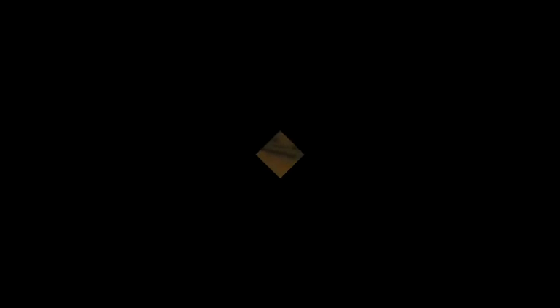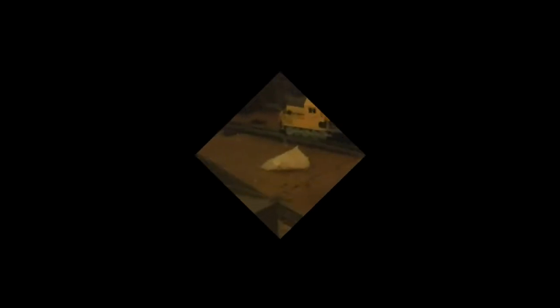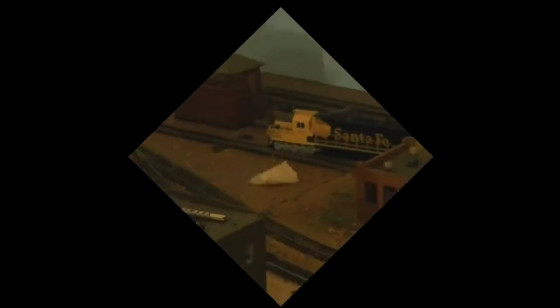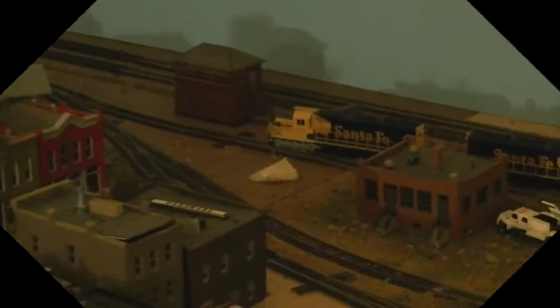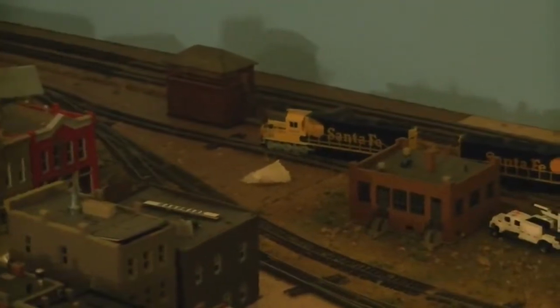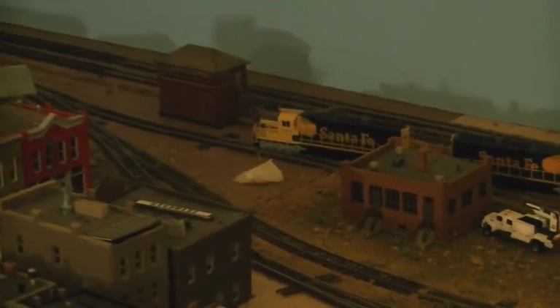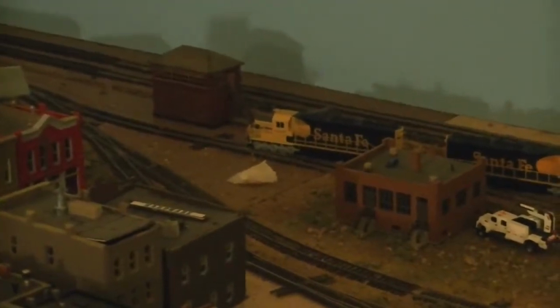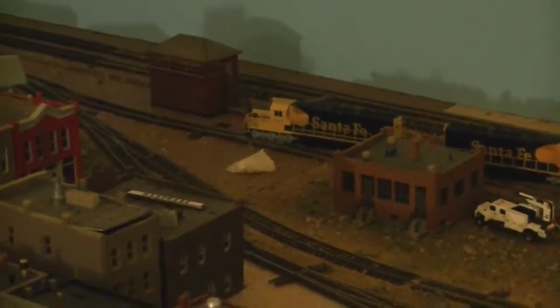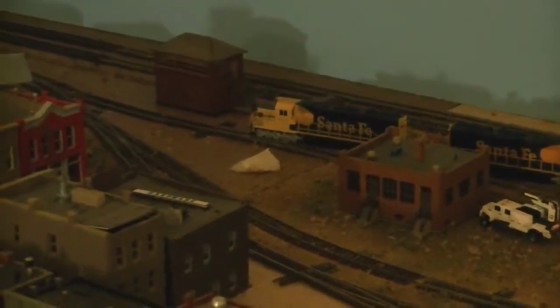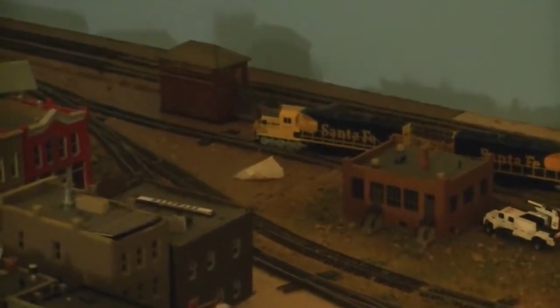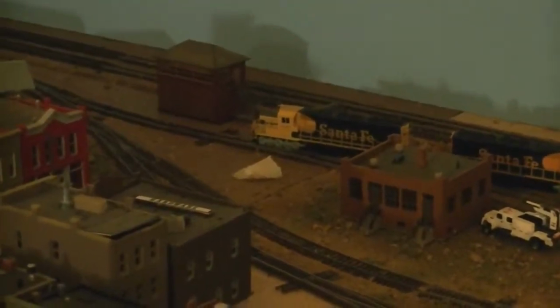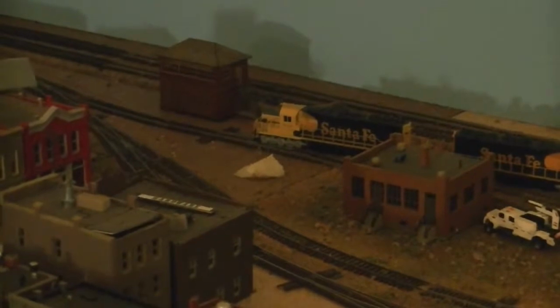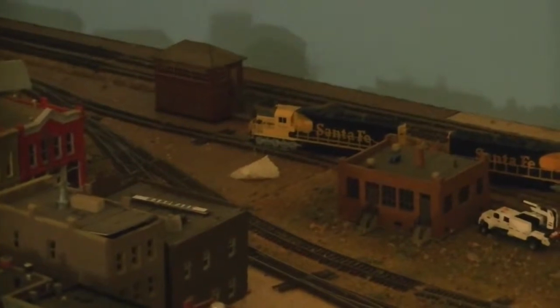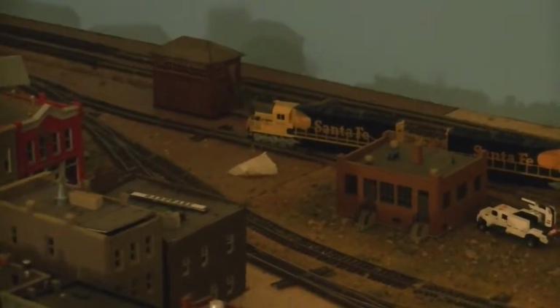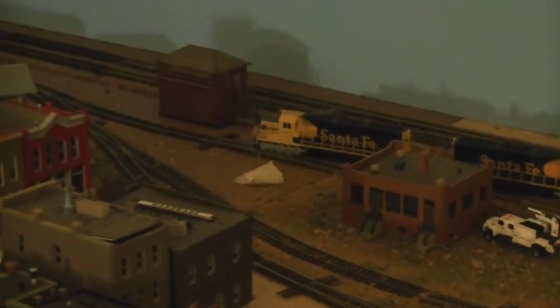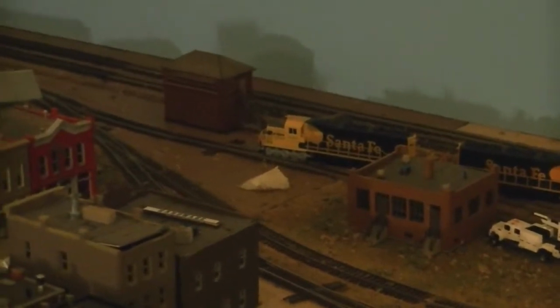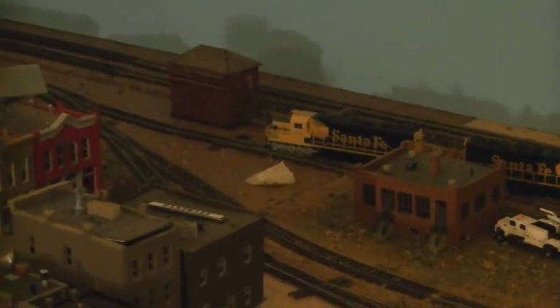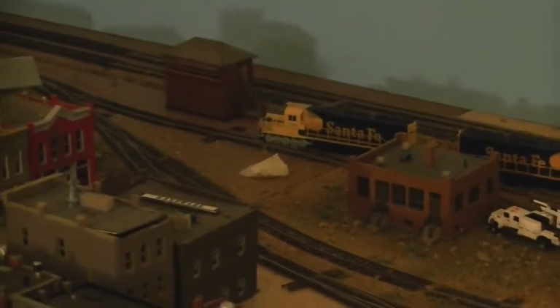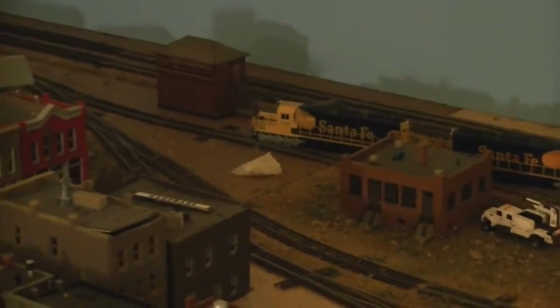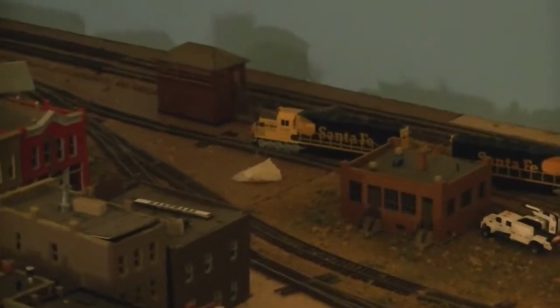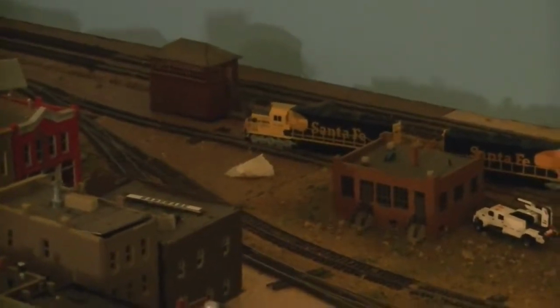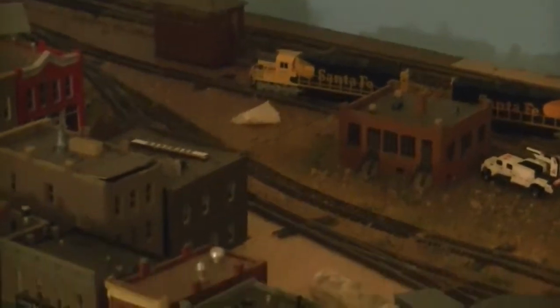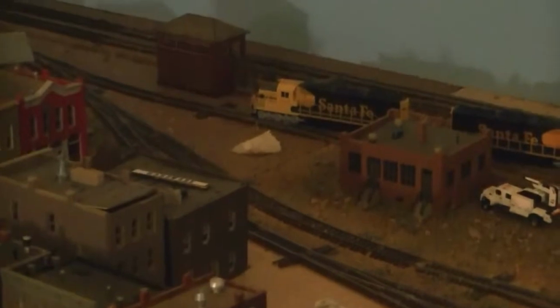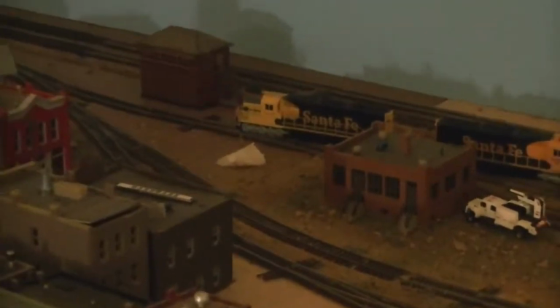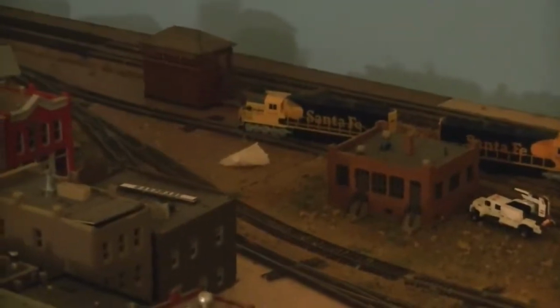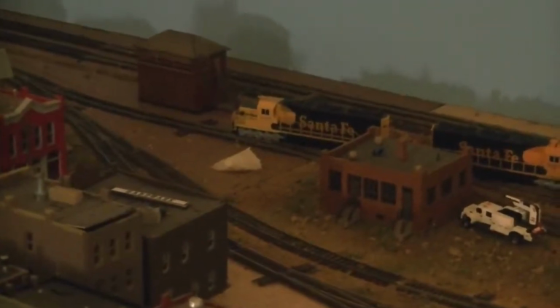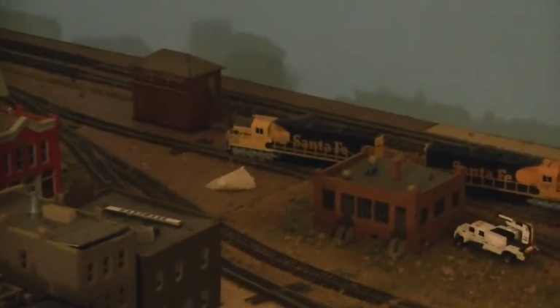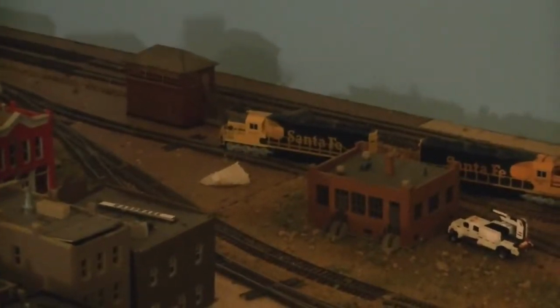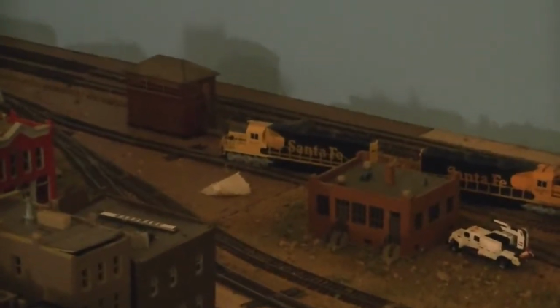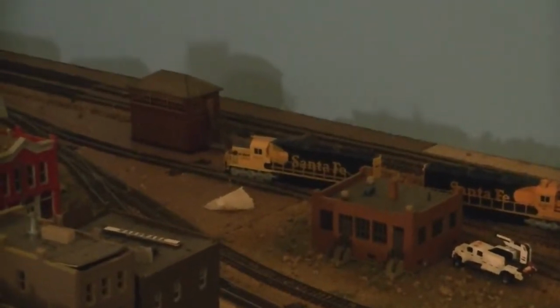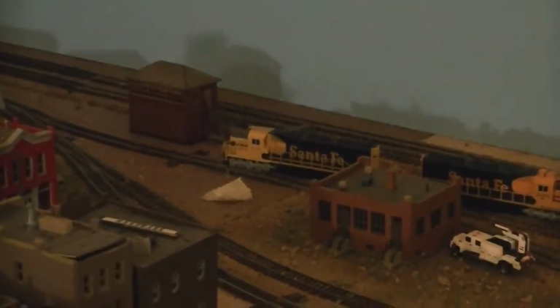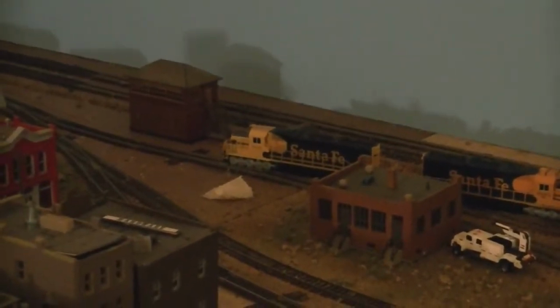Hello and welcome to my N-Scale layout. Since I don't have a name for it, I call it the No Name Railroad. Engine 5027 just got clearance from the tower to leave the yard, so we're going to give it a shot.